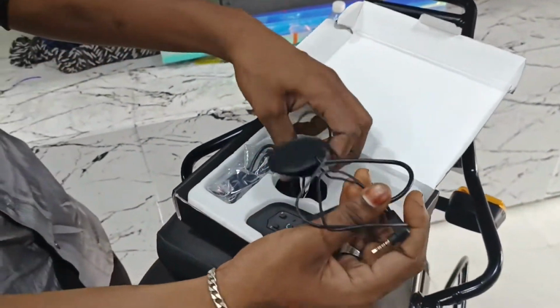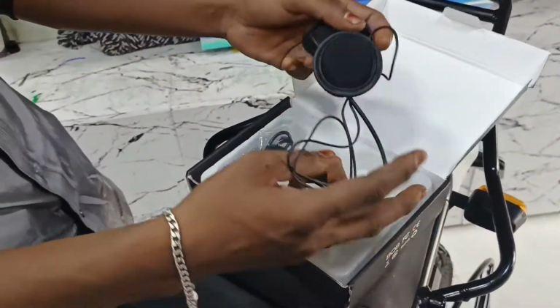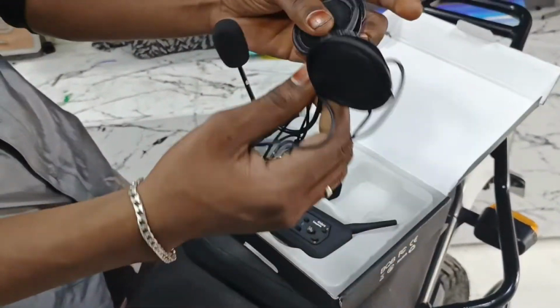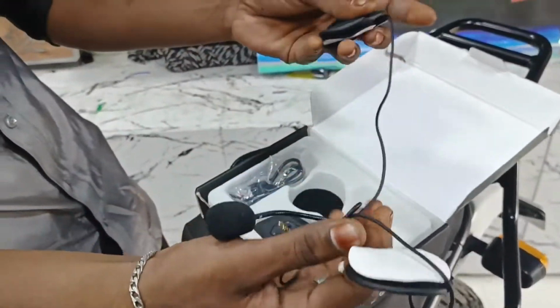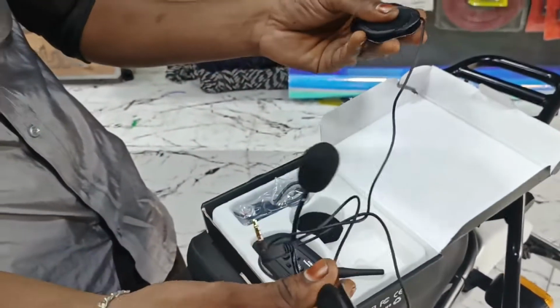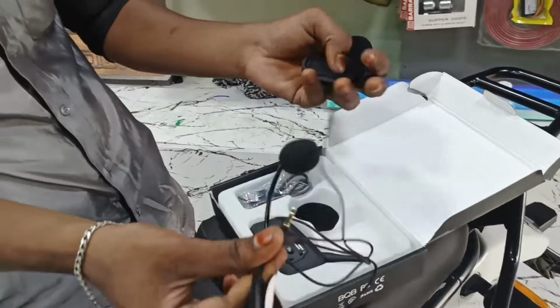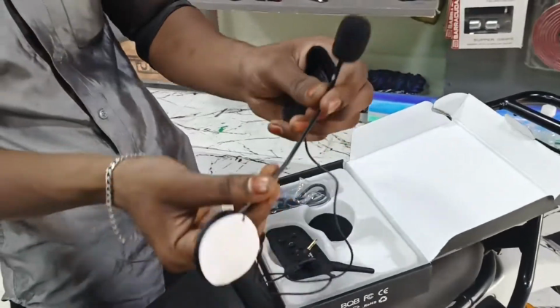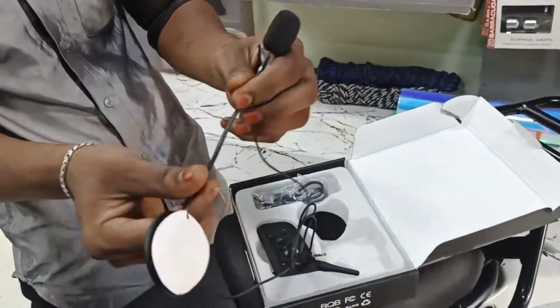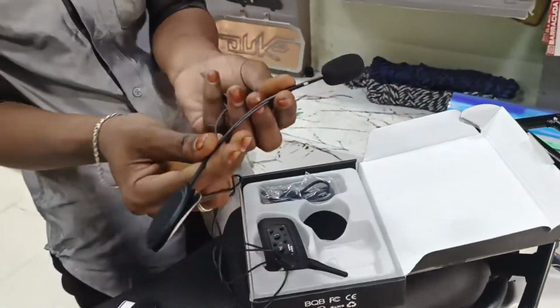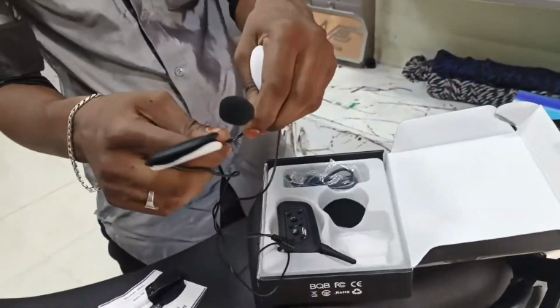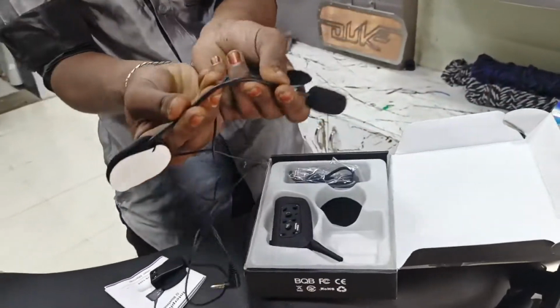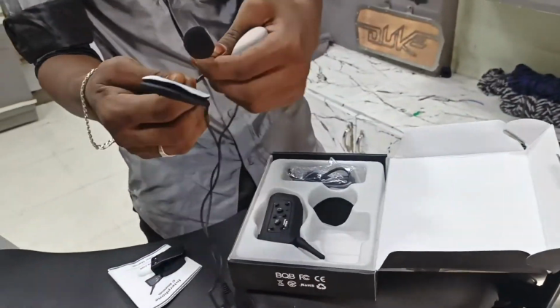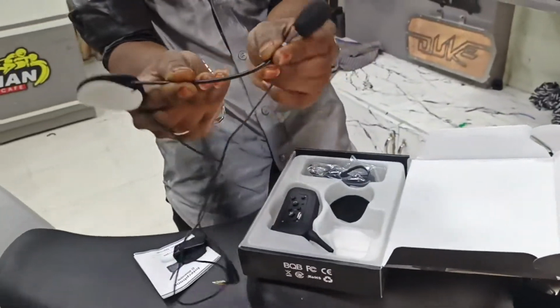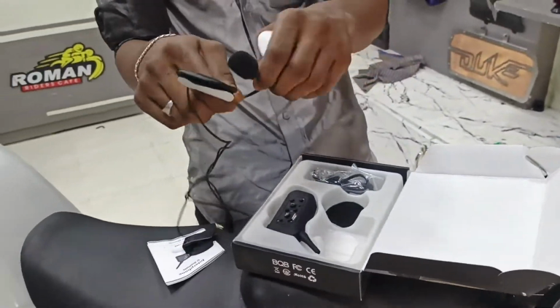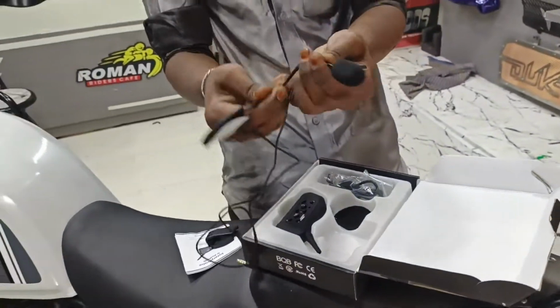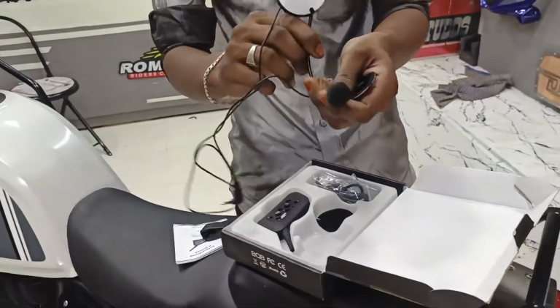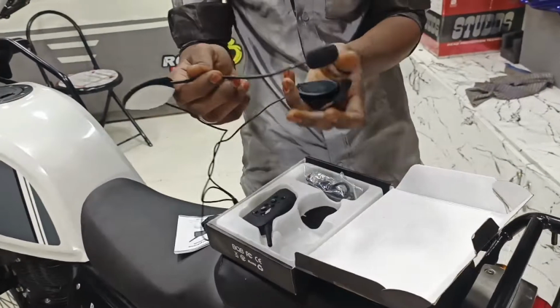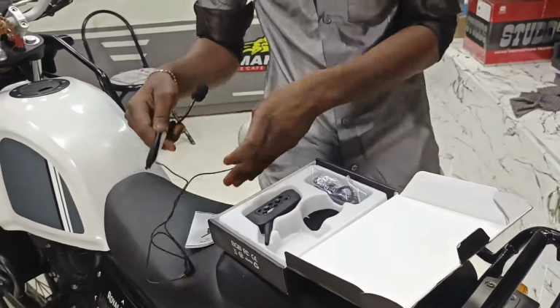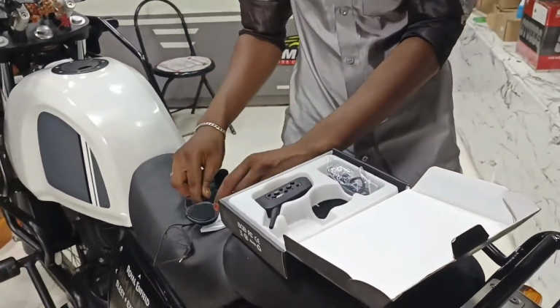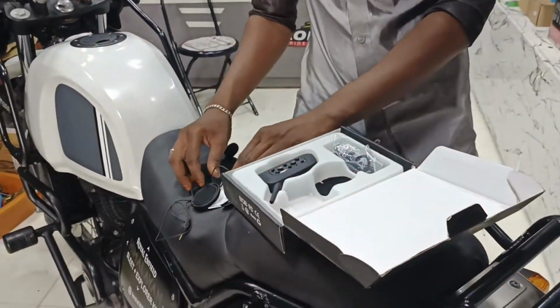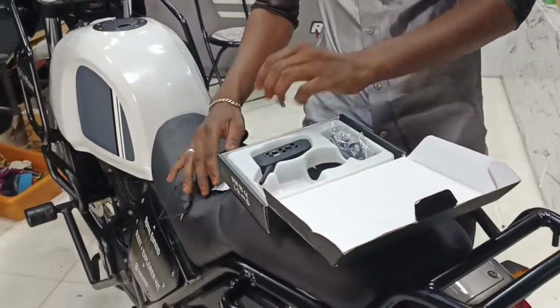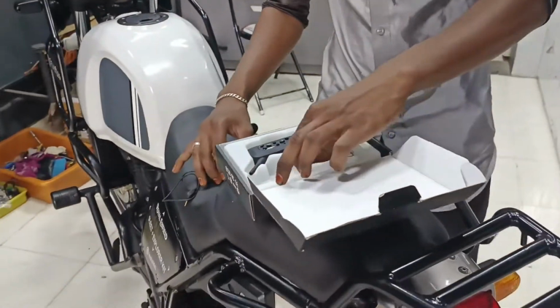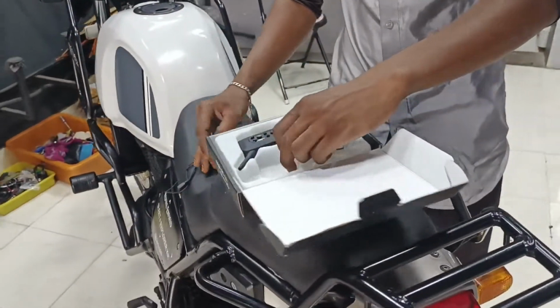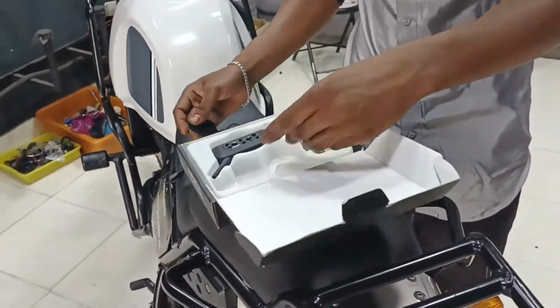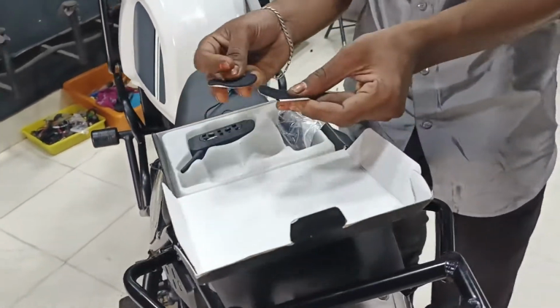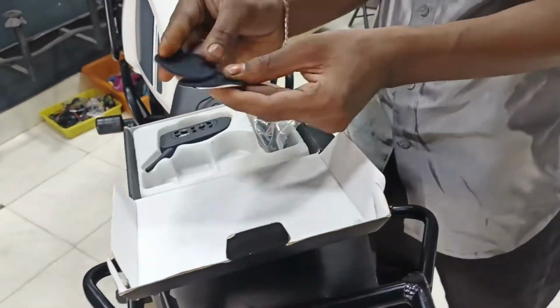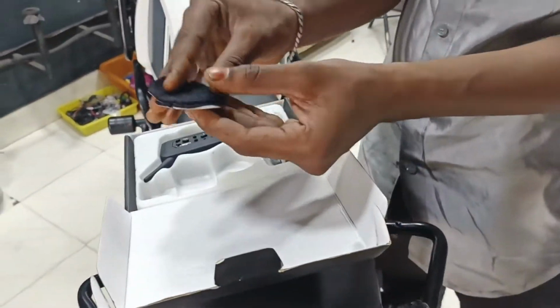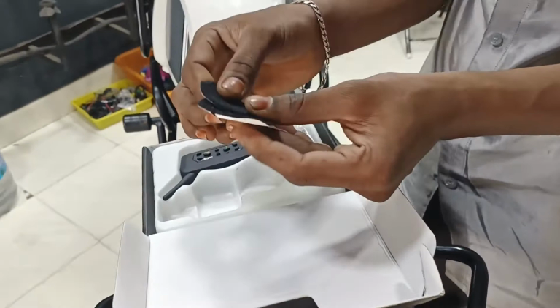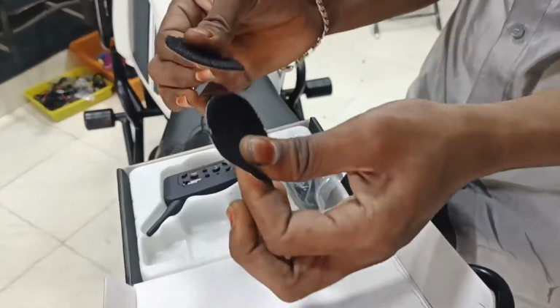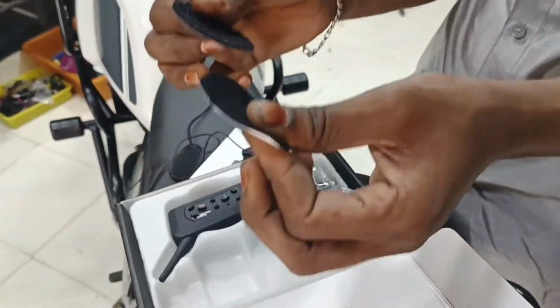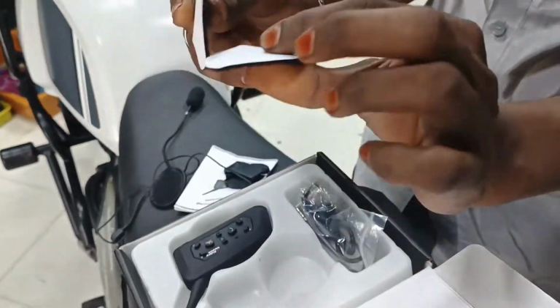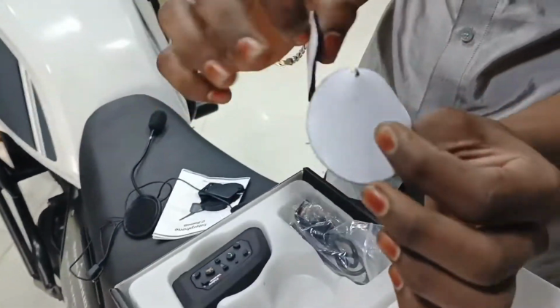We have an earphone with a mic. If you want to use the mic, it is adjustable. You can adjust it 360 degrees in the front of the handle. You can use your two pads and tape on the back.